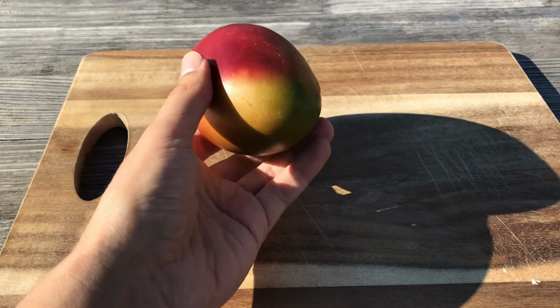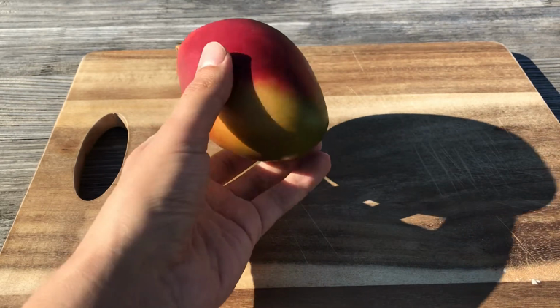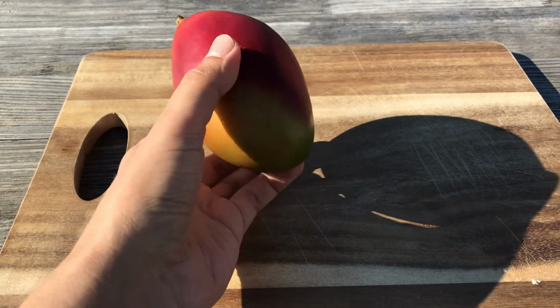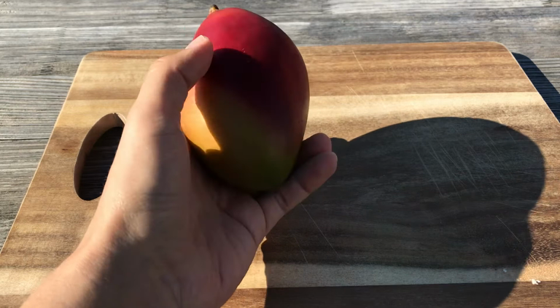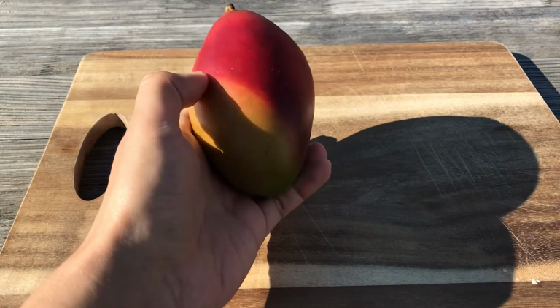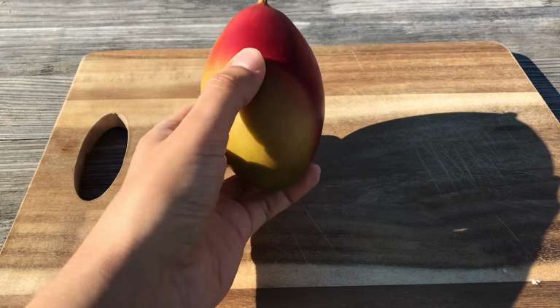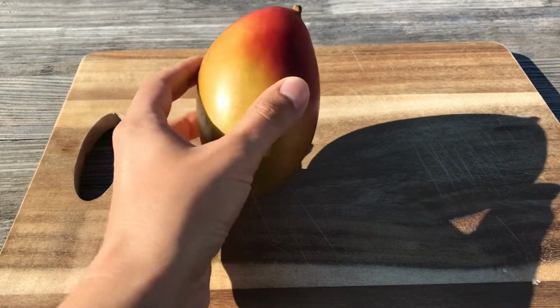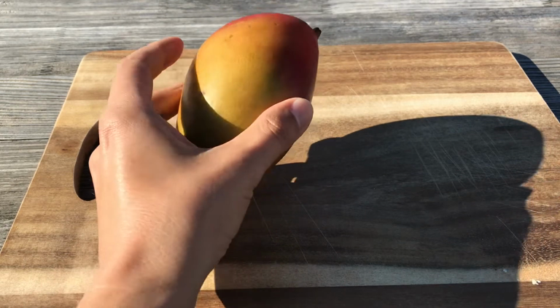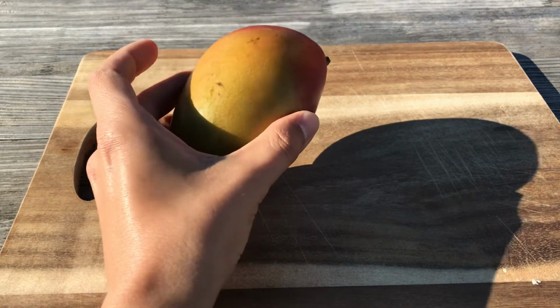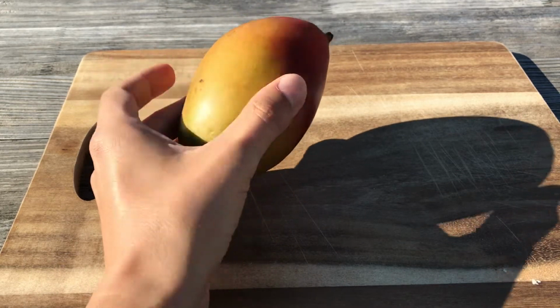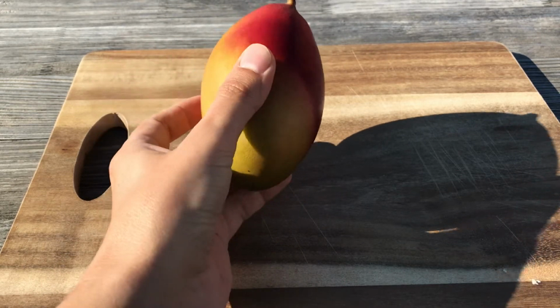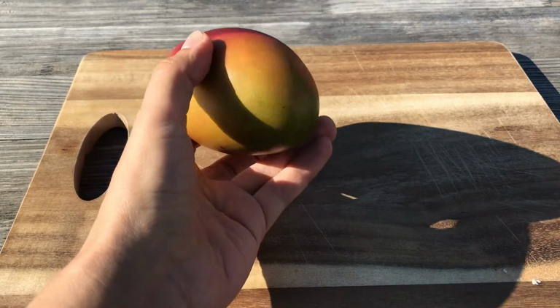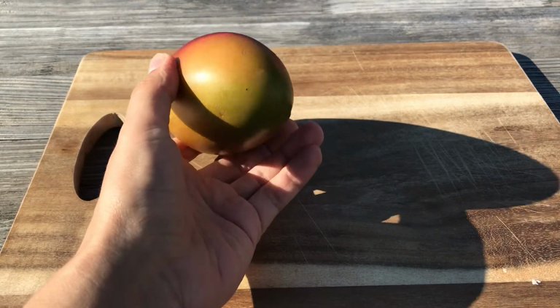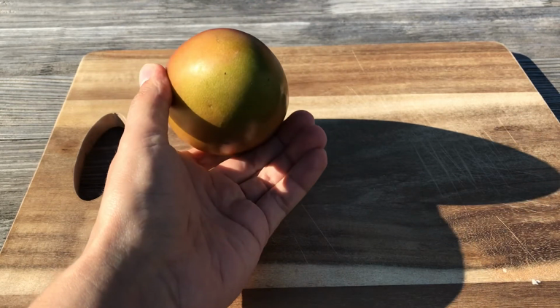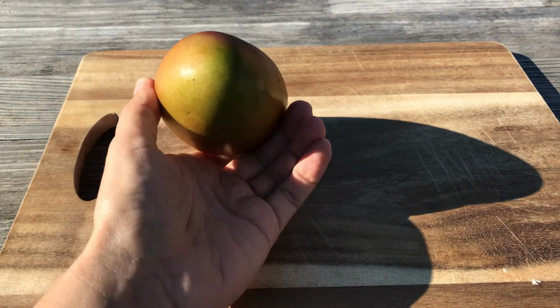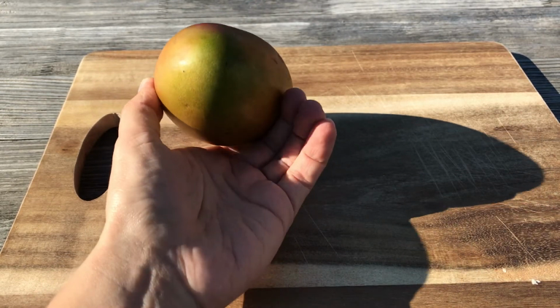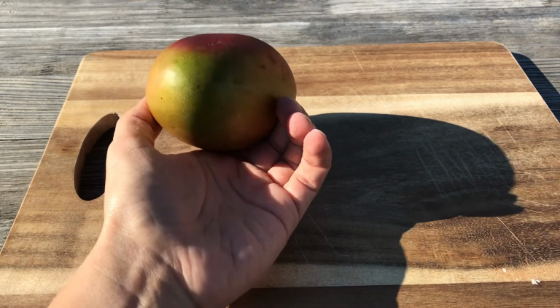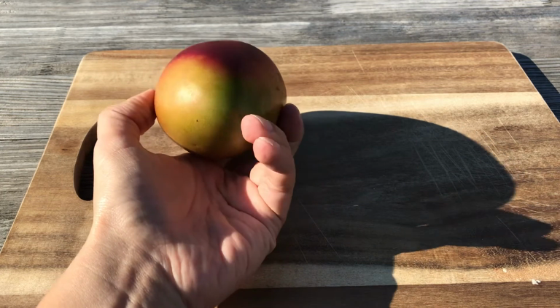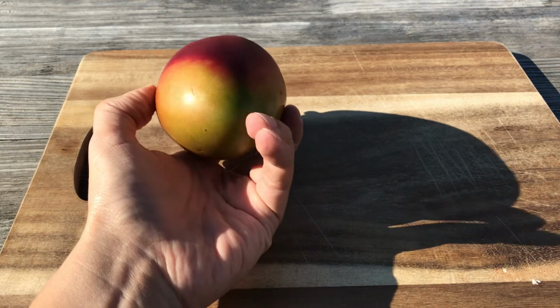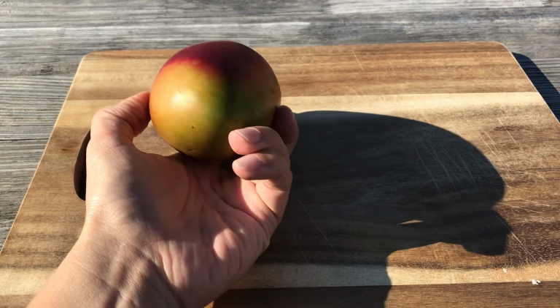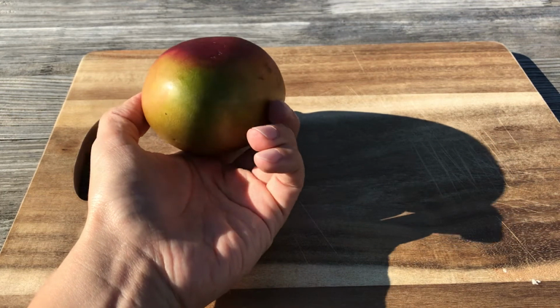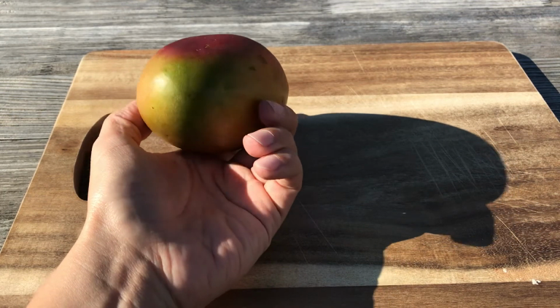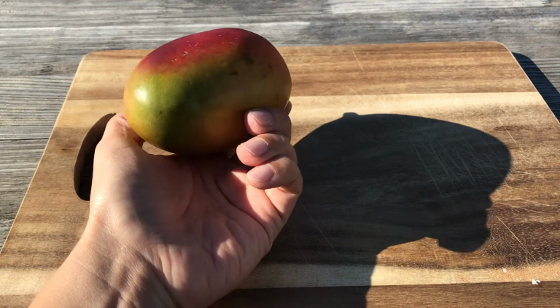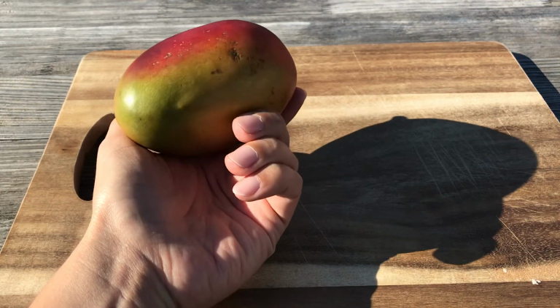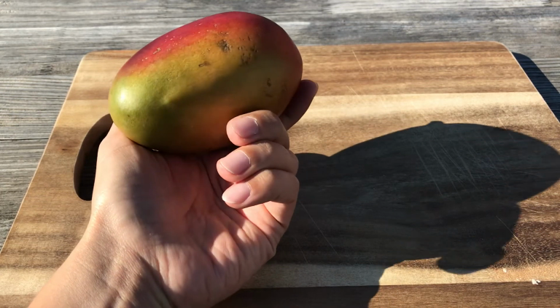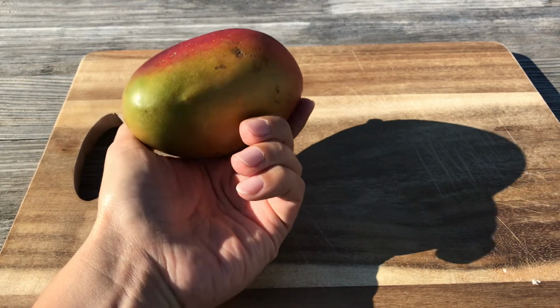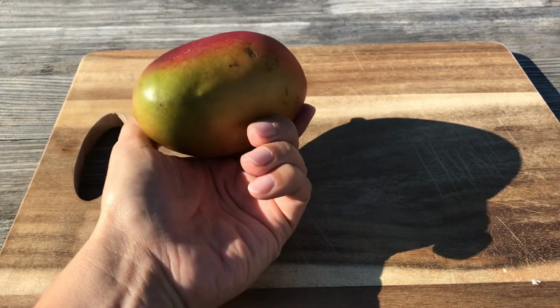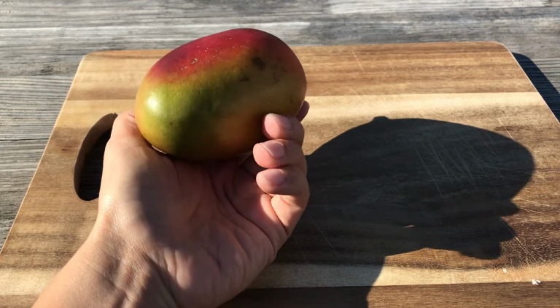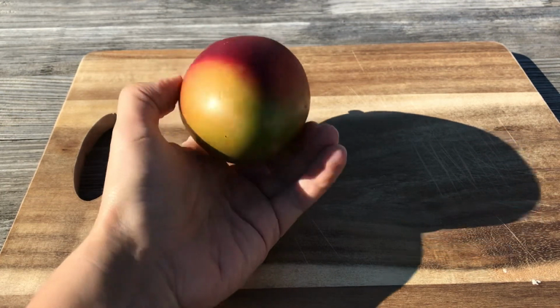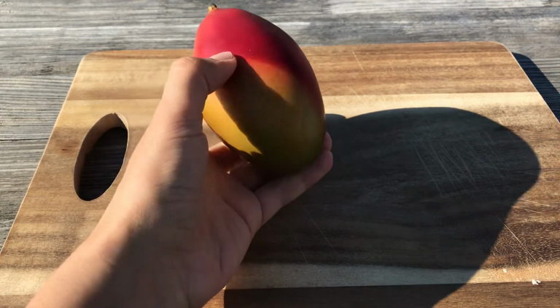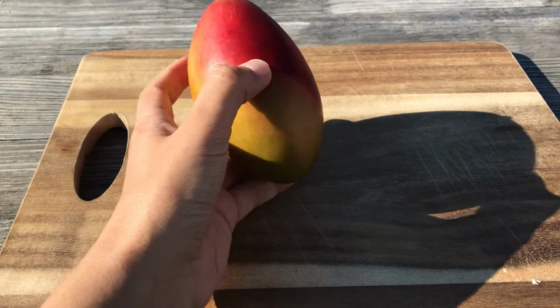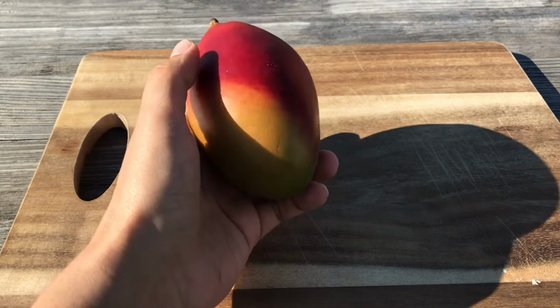Its color ranges from red to yellow to green. Here at the bottom part of the fruit you can see a little bit of green color. So let's try it.